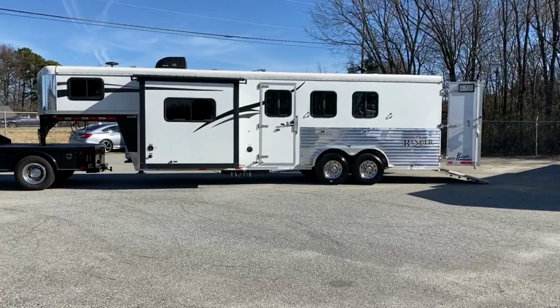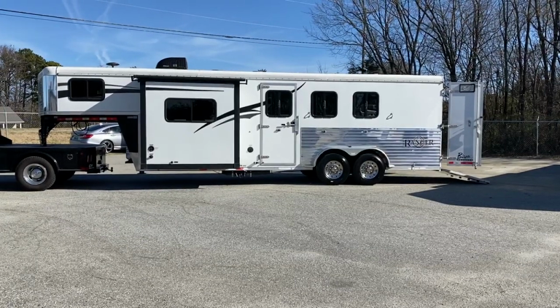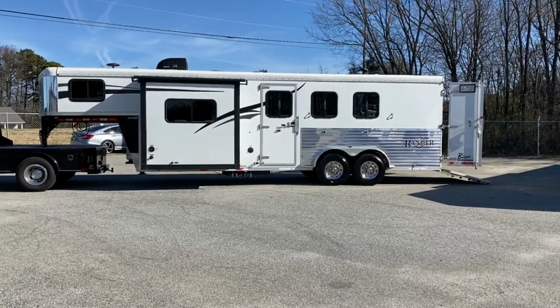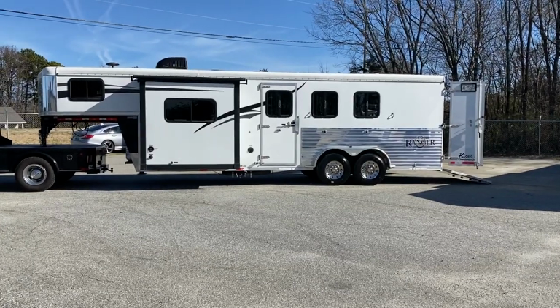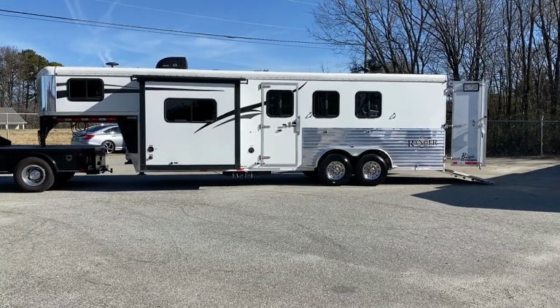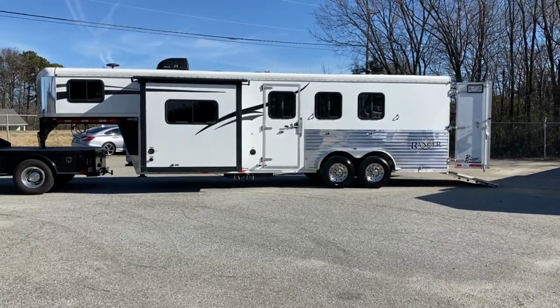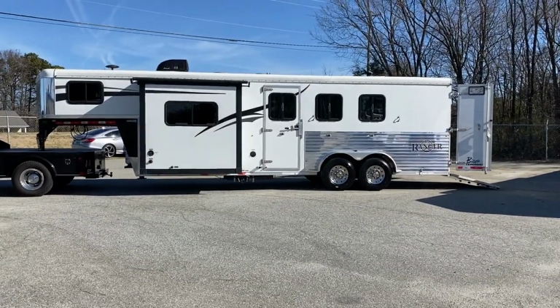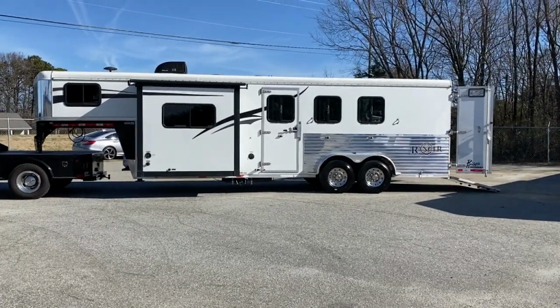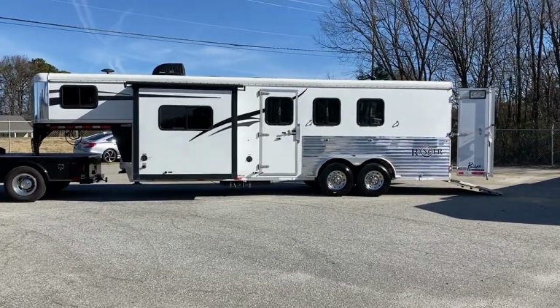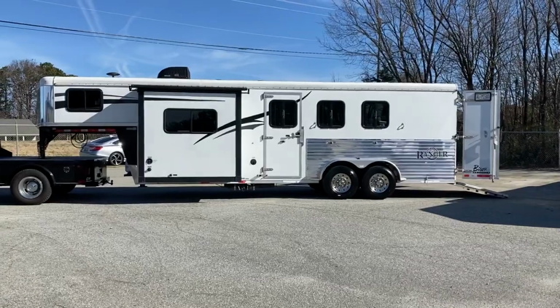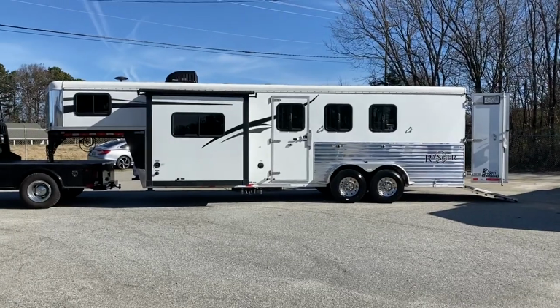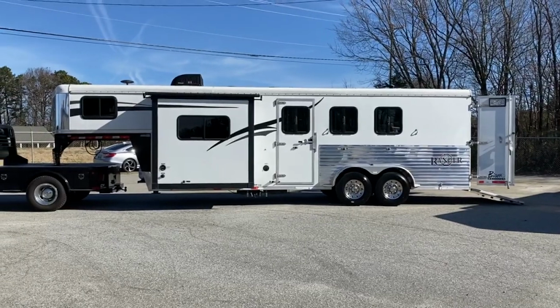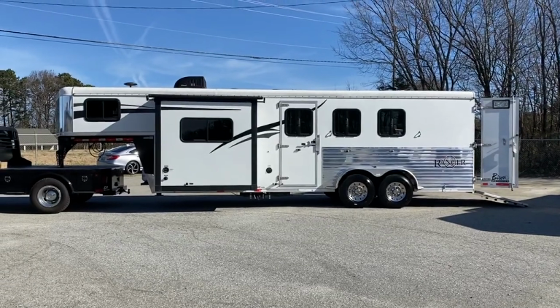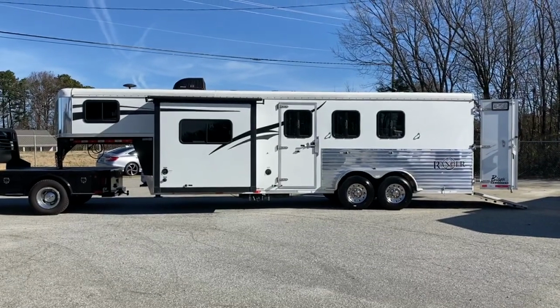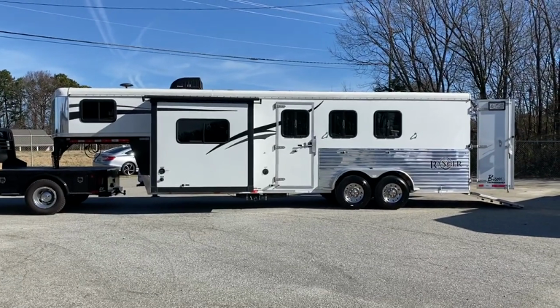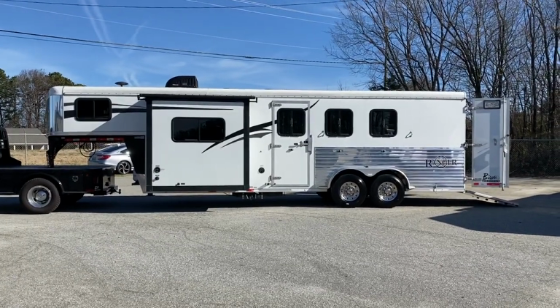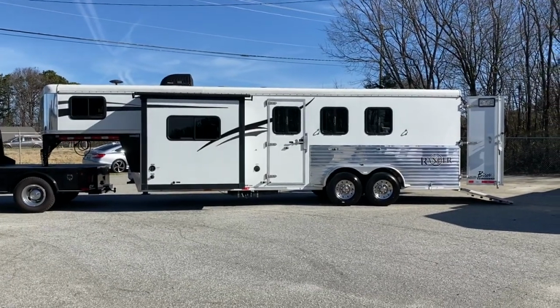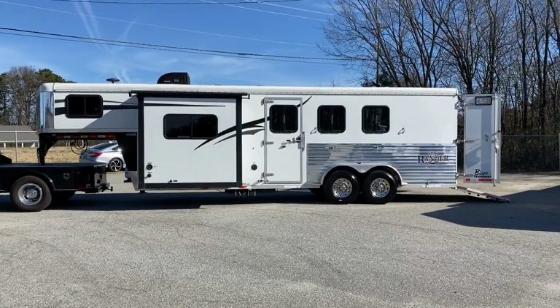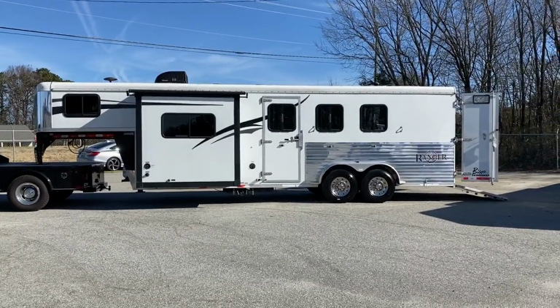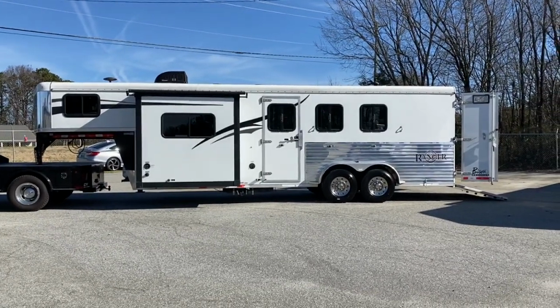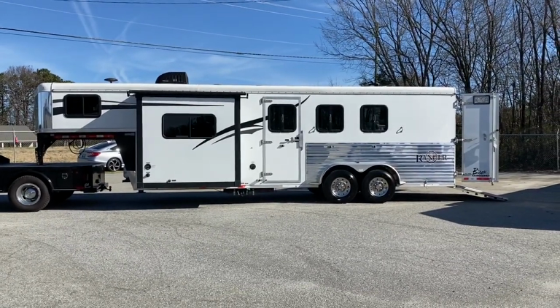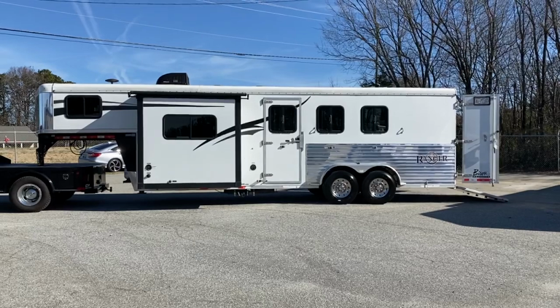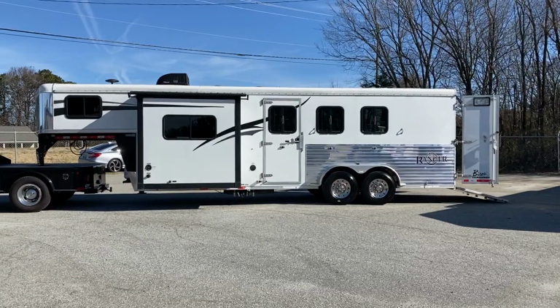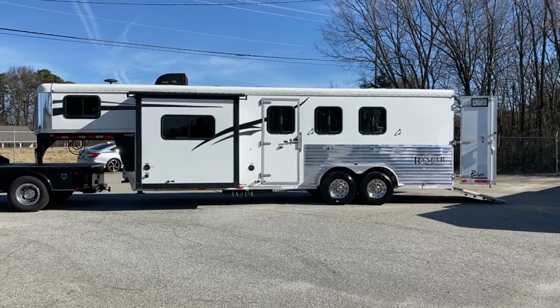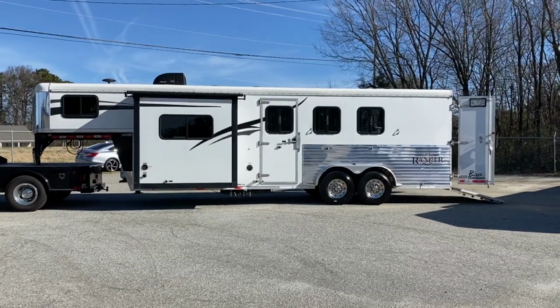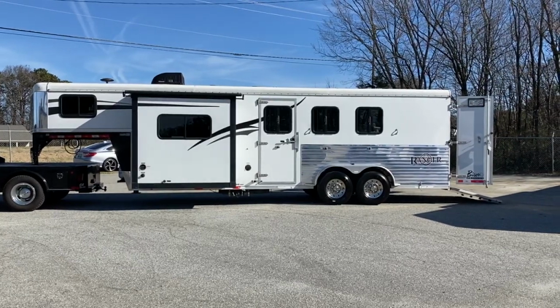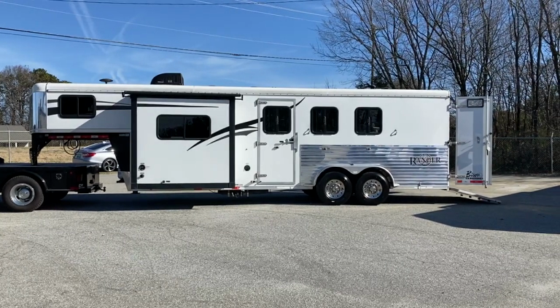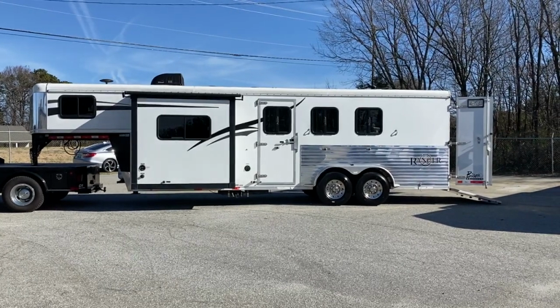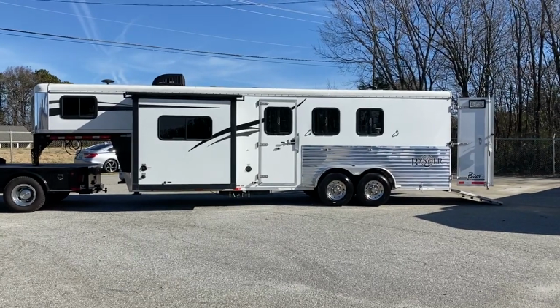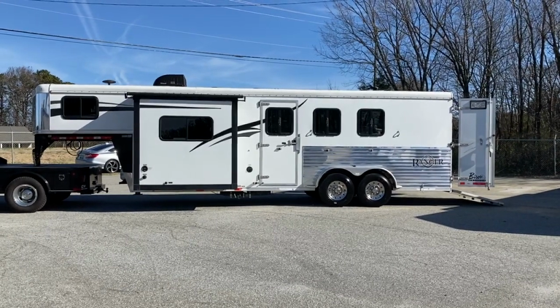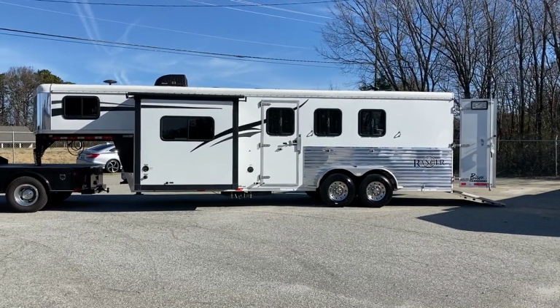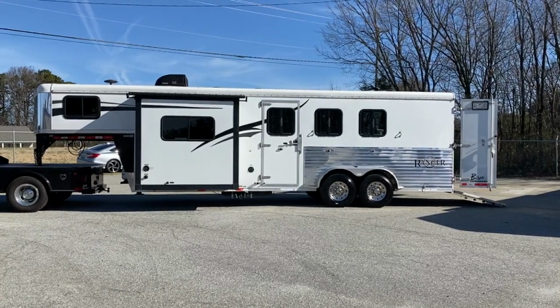Hey everybody, it's Ashley, Carolina Trailer Sales, carolinatrailersales.com. We're located in Colfax, North Carolina. We are by appointment only. You can reach me at 828-773-4500.